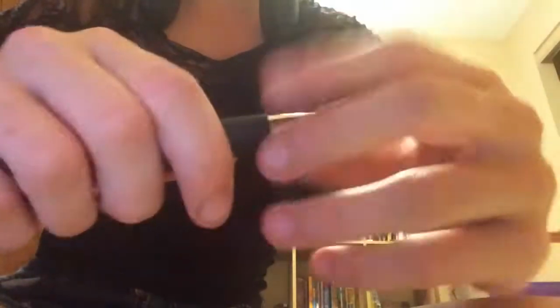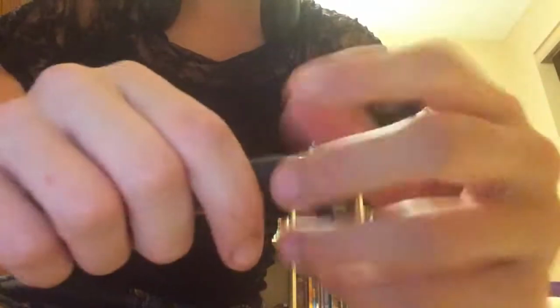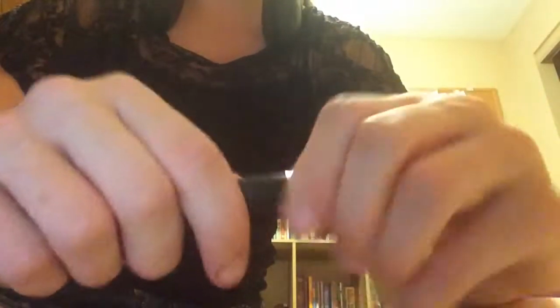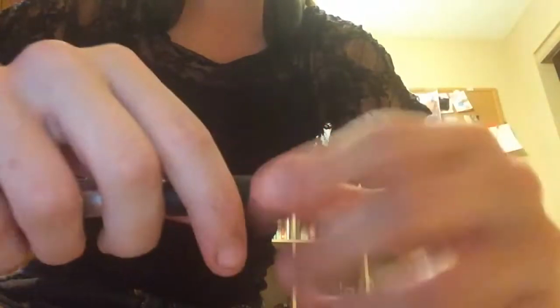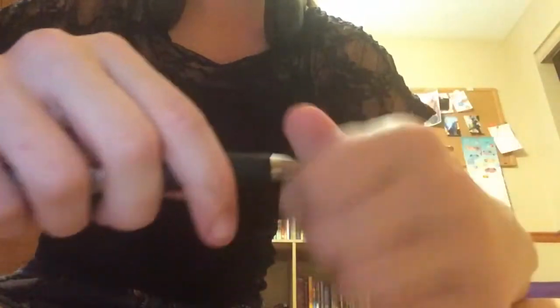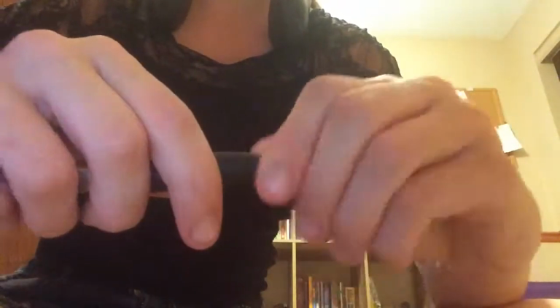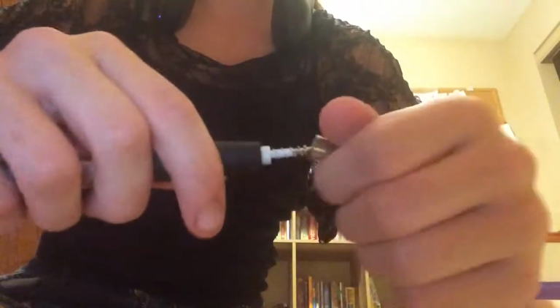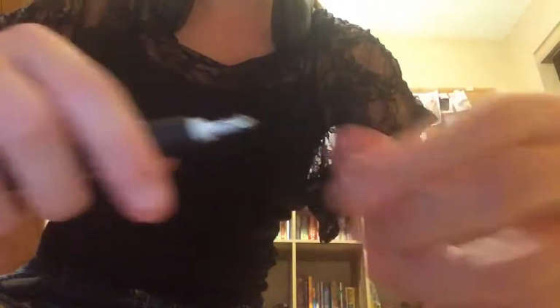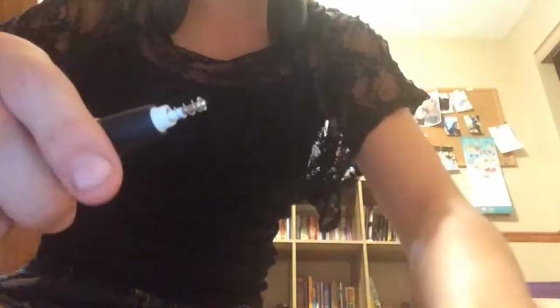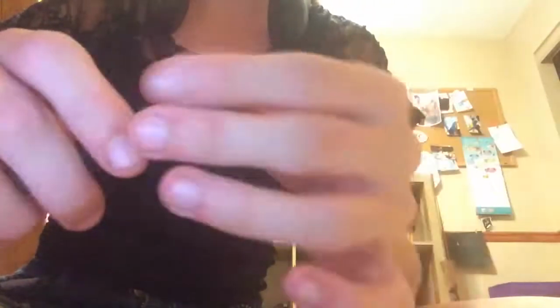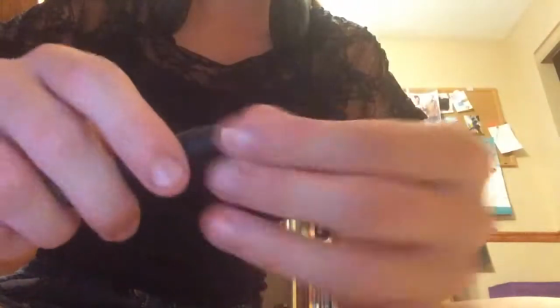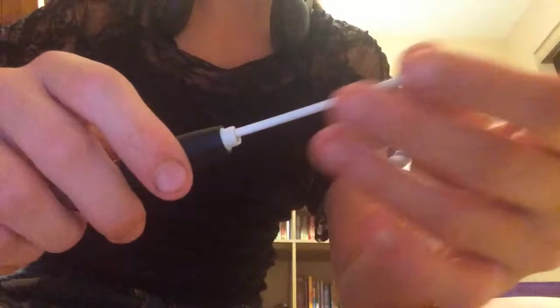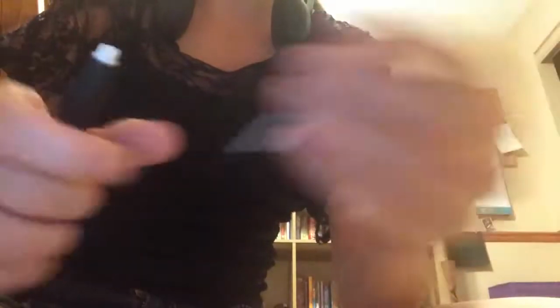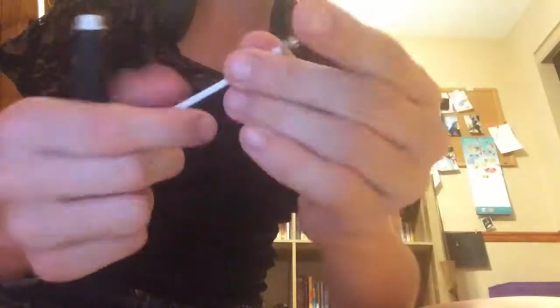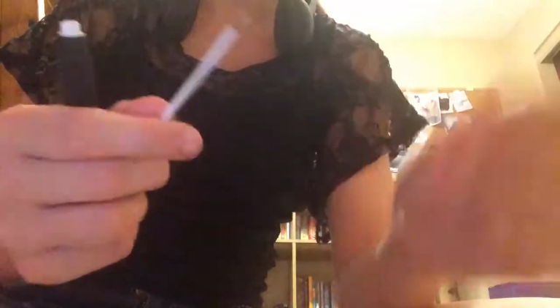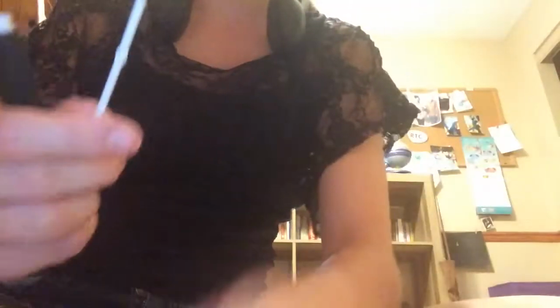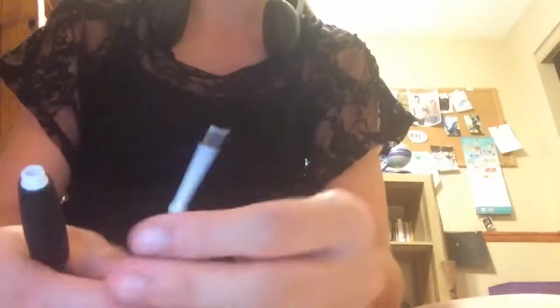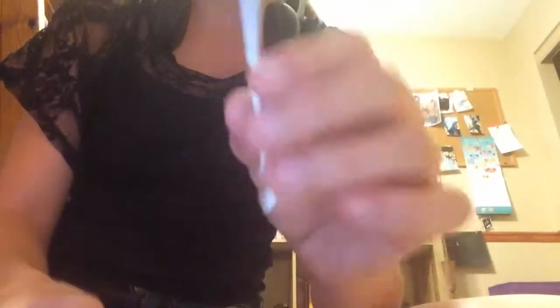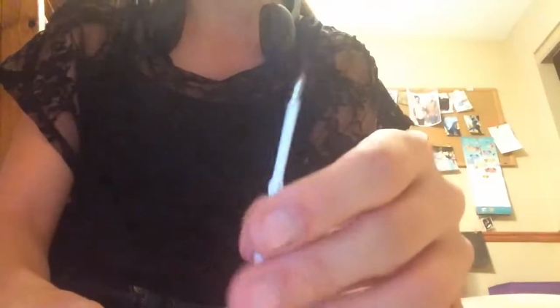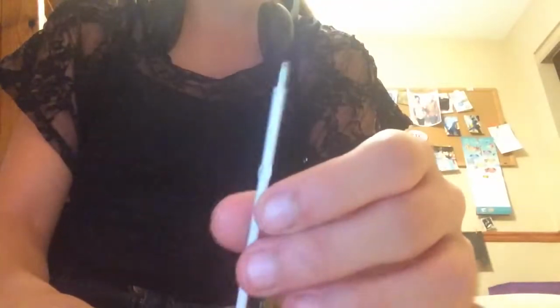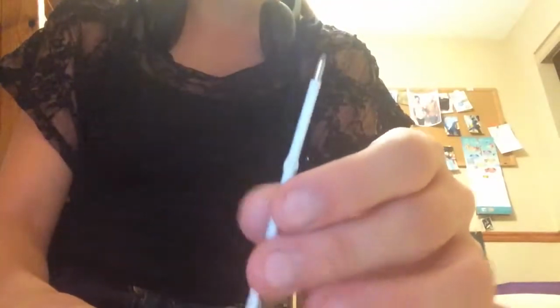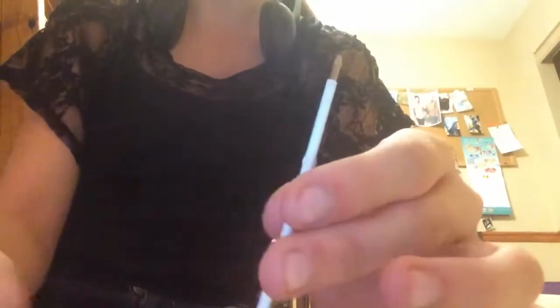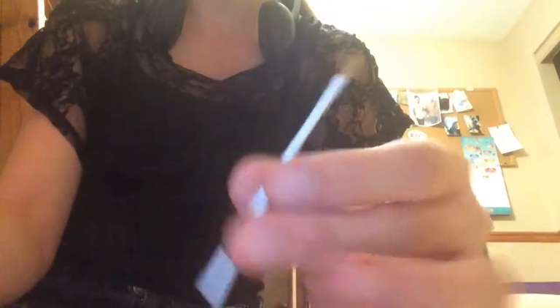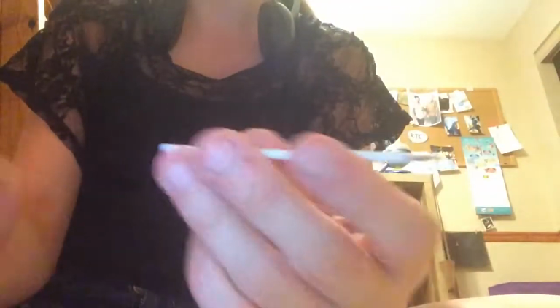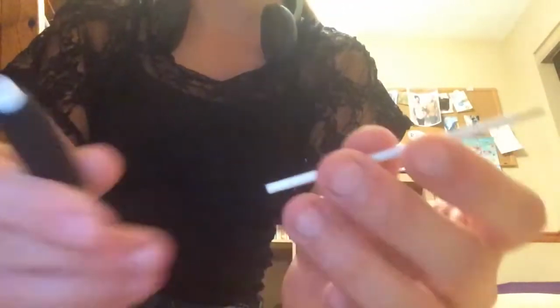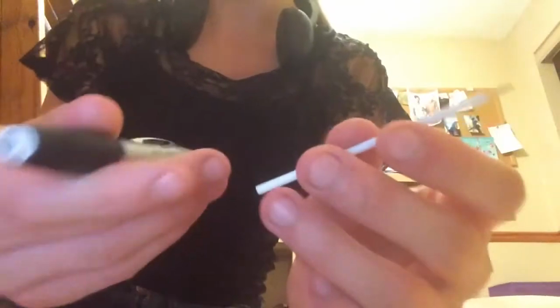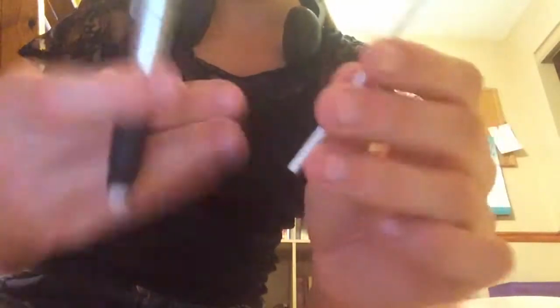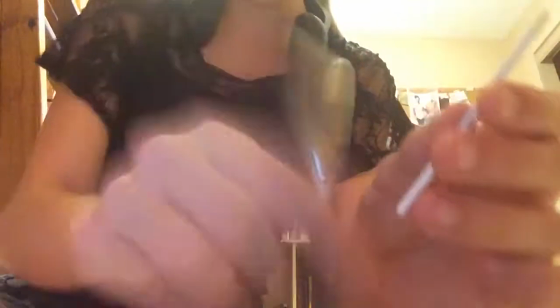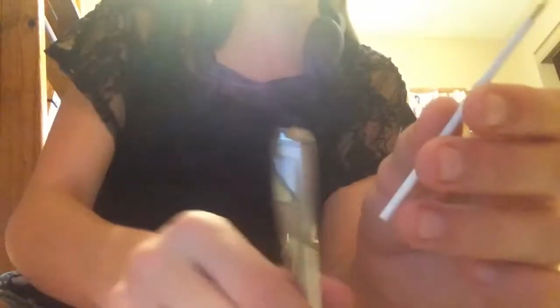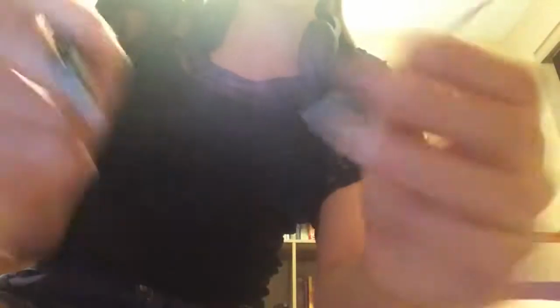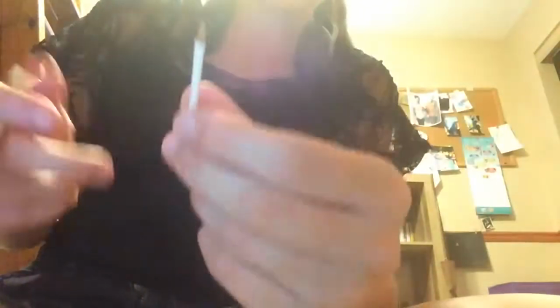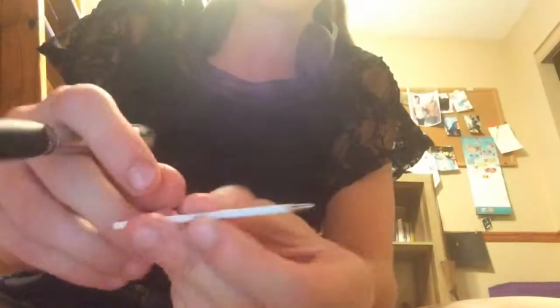Basically what you'll need to do is take your pen and screw it off, or just find a way to get the inside of it out. So just take that part out, if you know what I'm talking about, and that's all you'll need for step one.